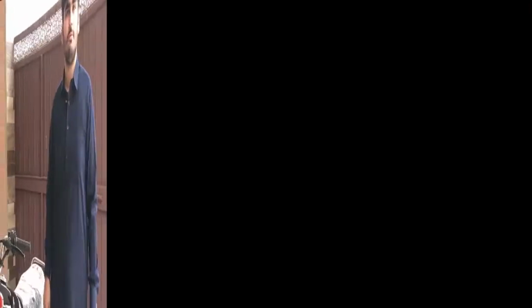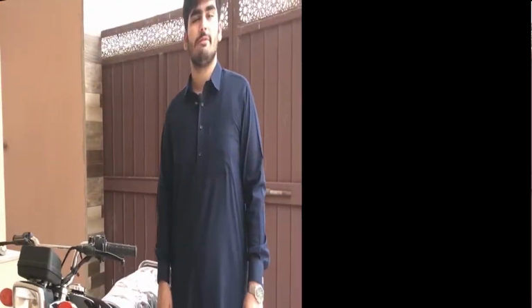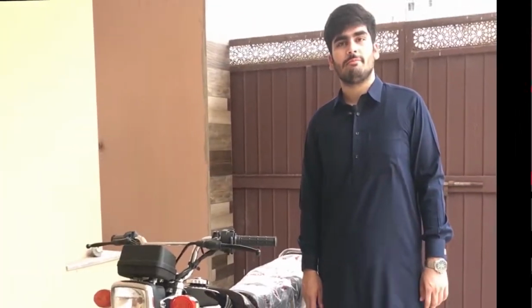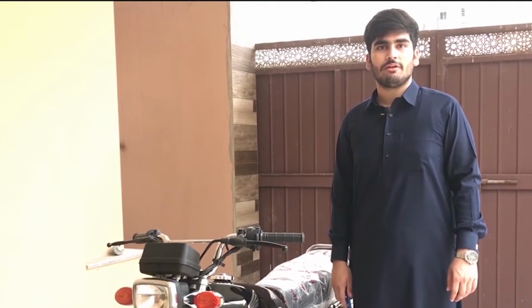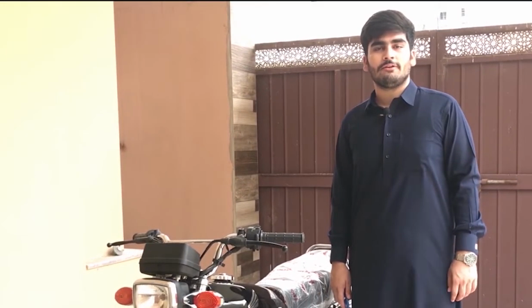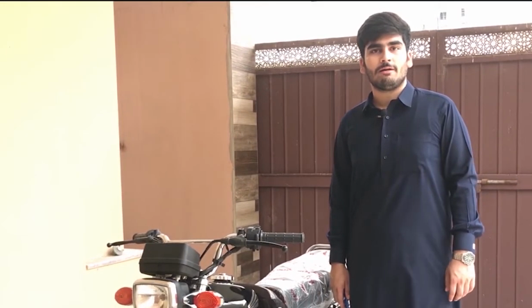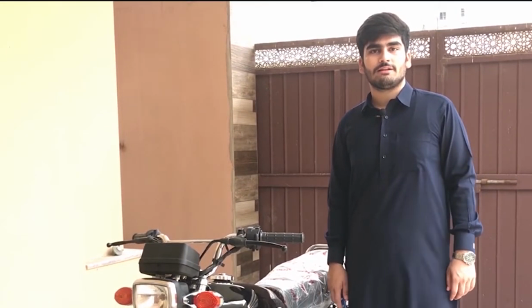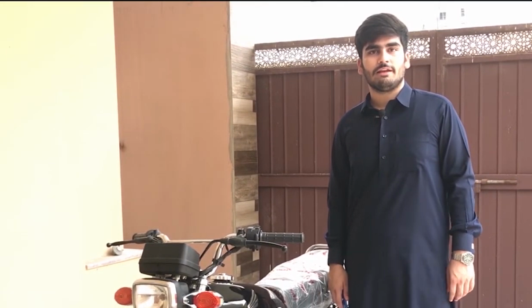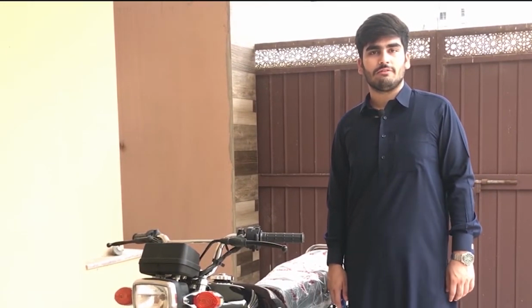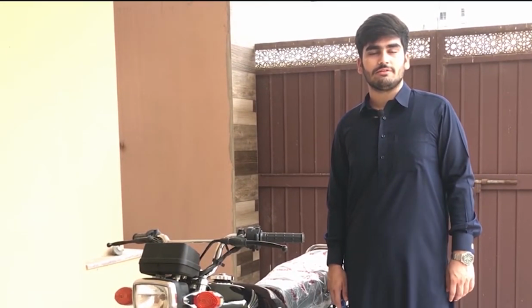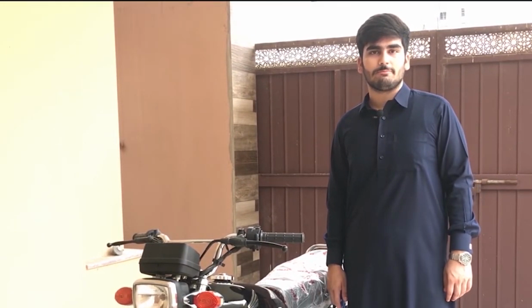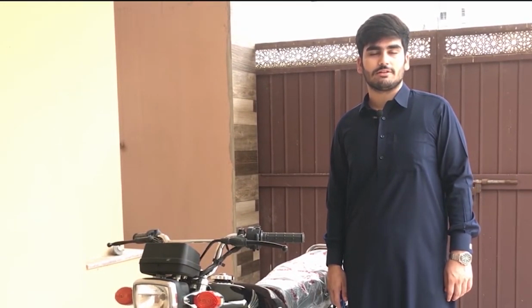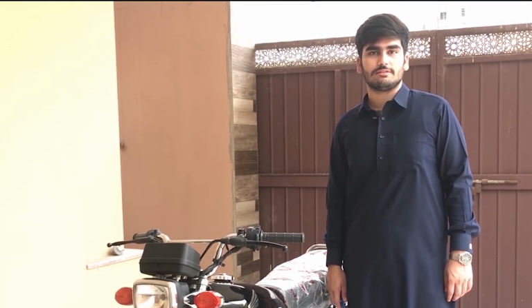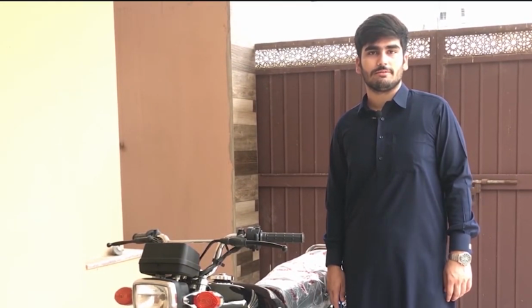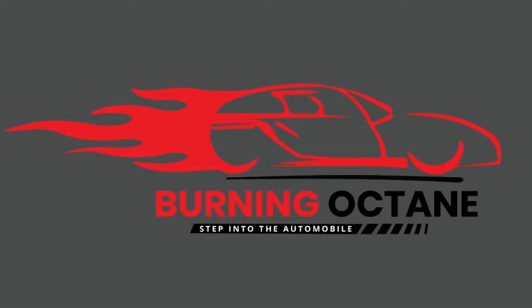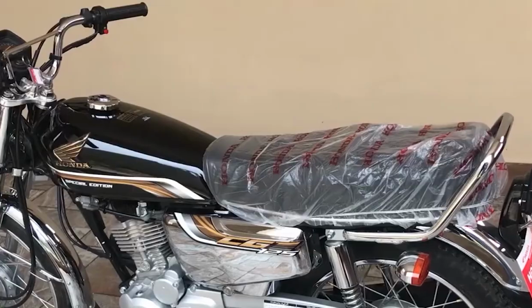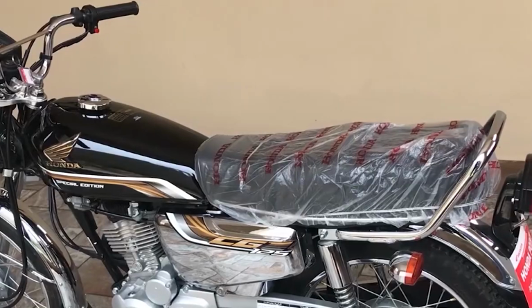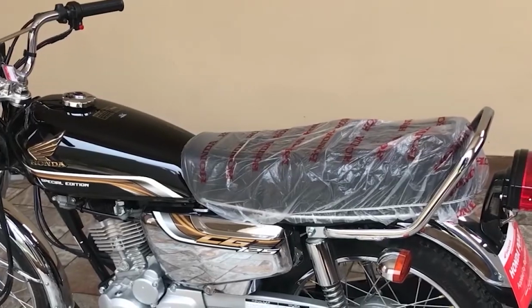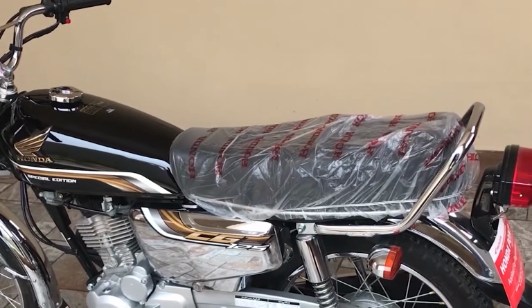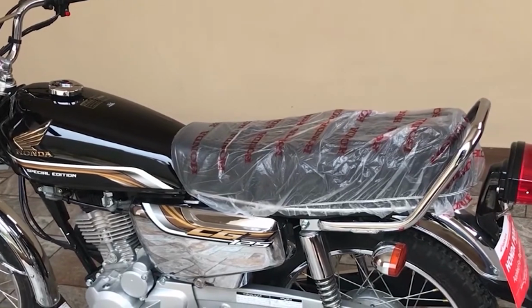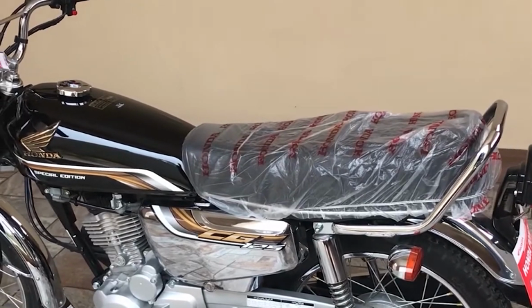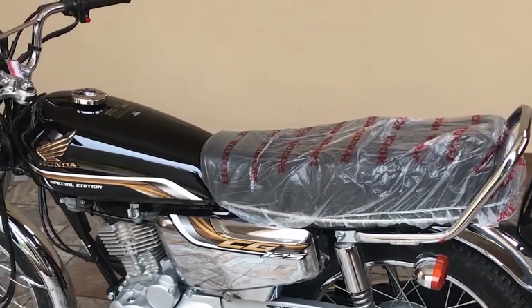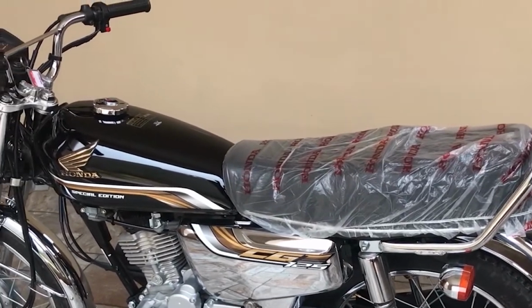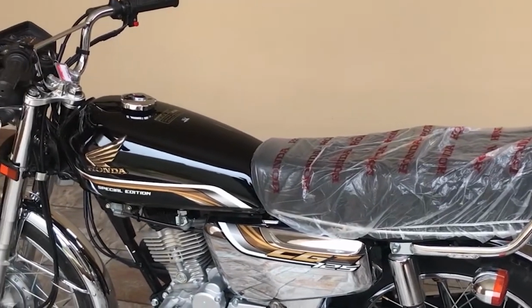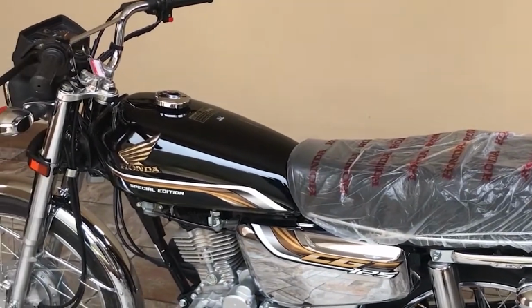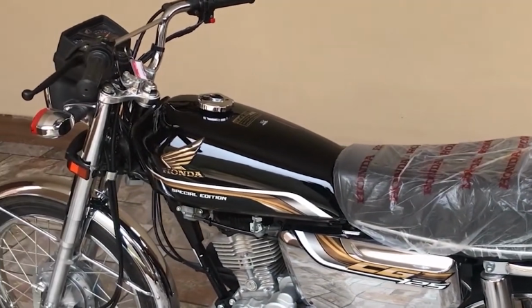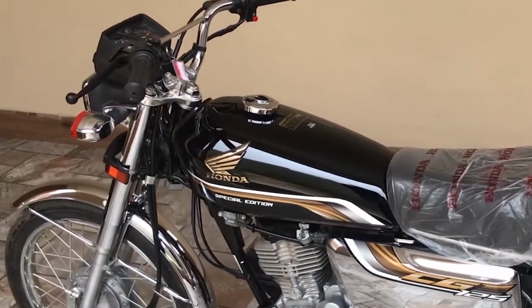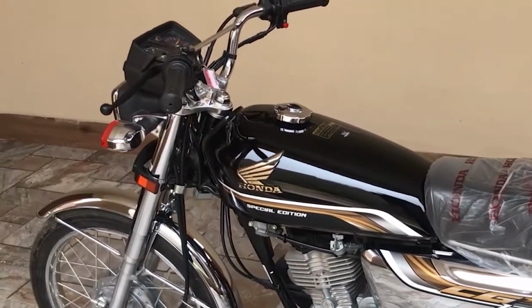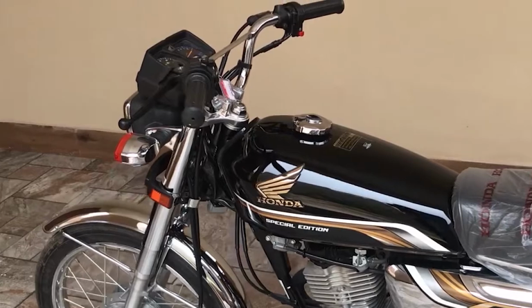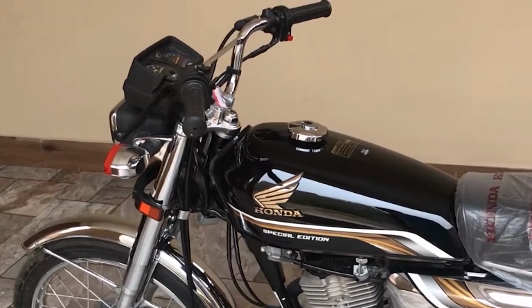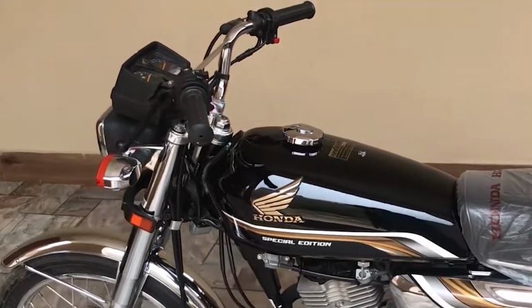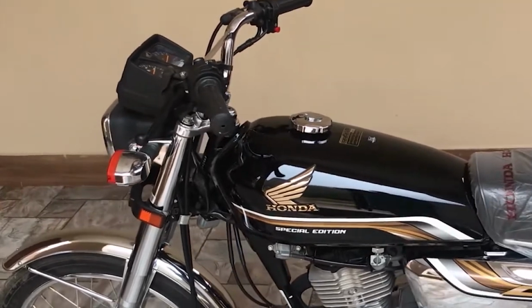My name is Abdul Rehman and we are in front of you with another review series. Today we are taking the Honda CZ-125 self-start special edition.